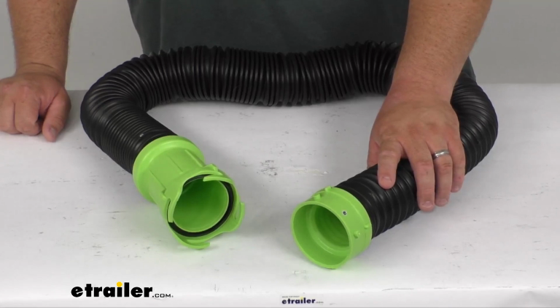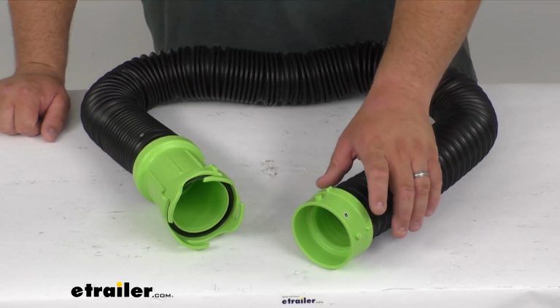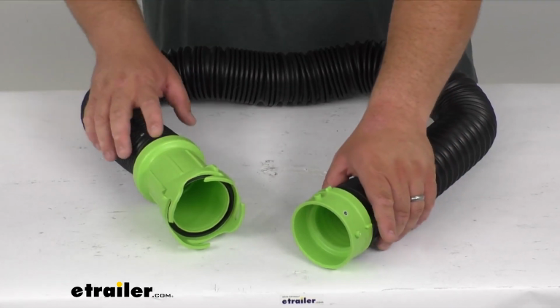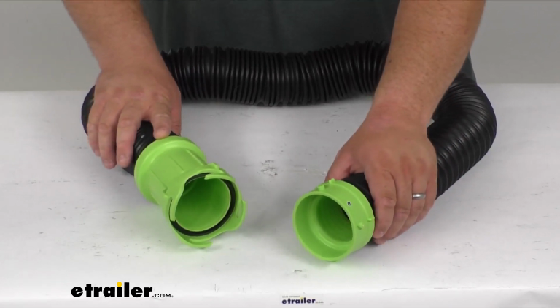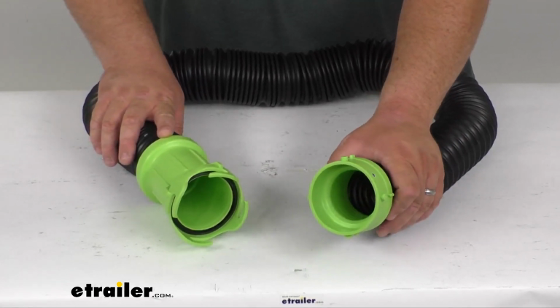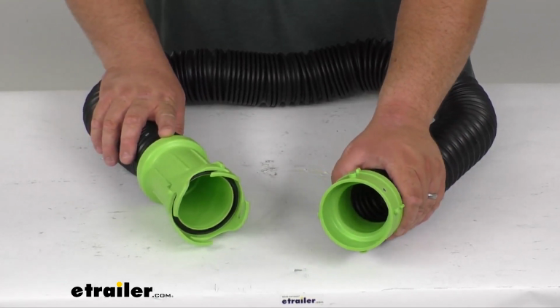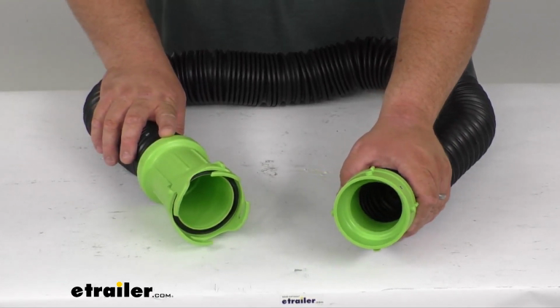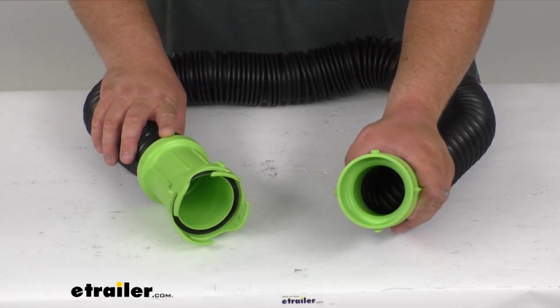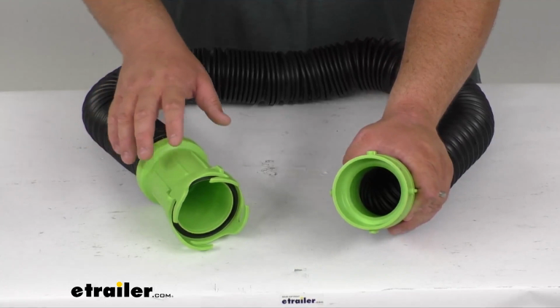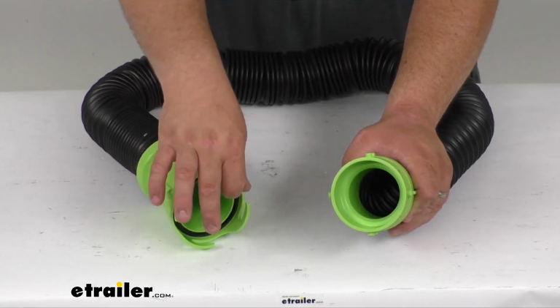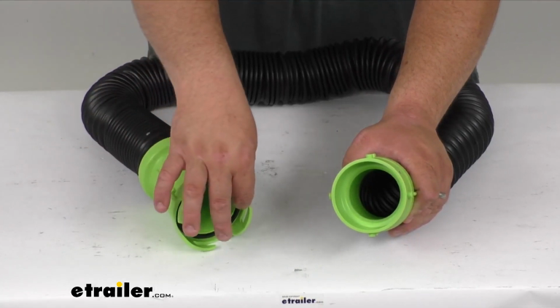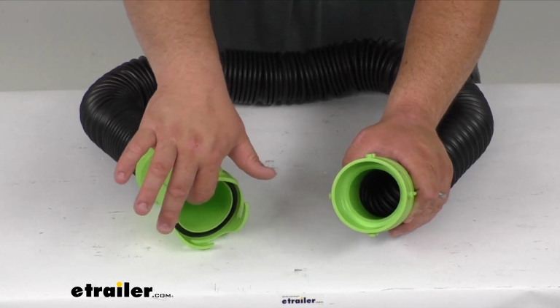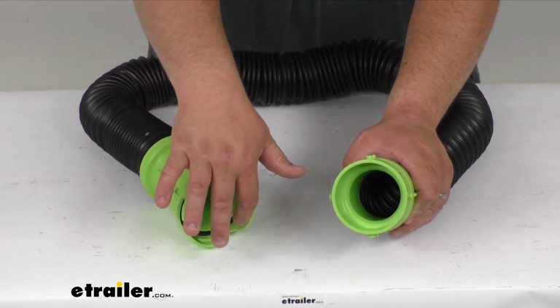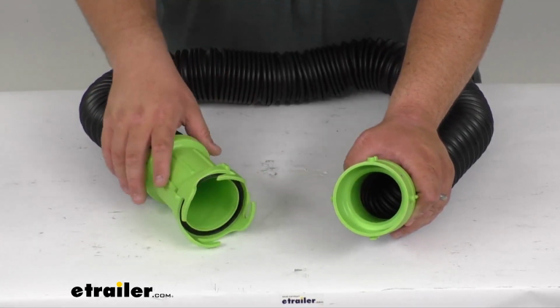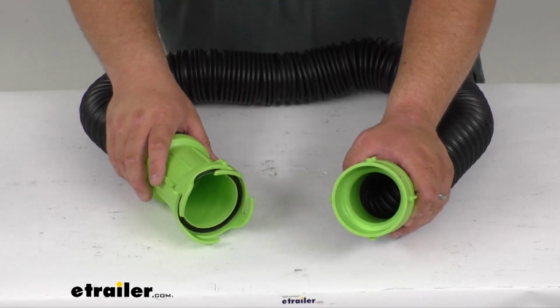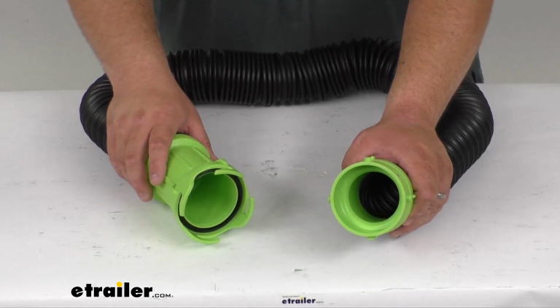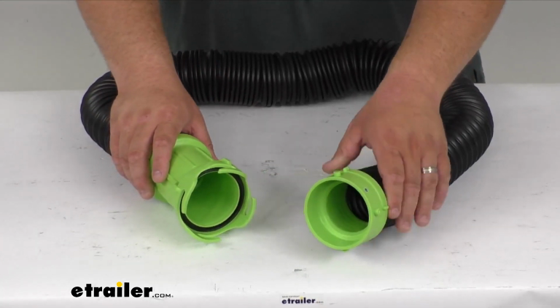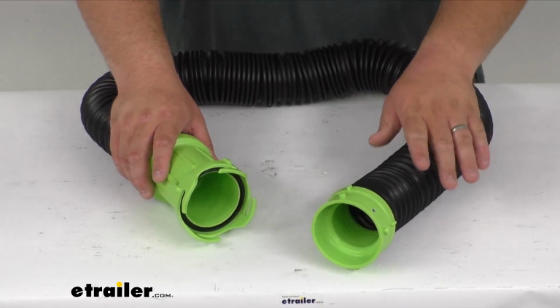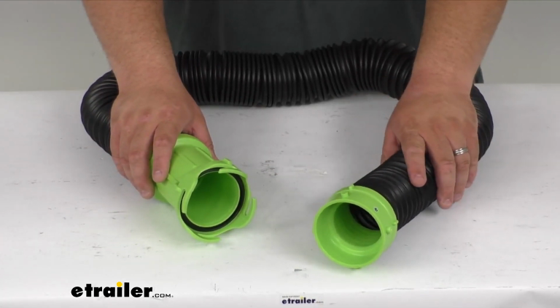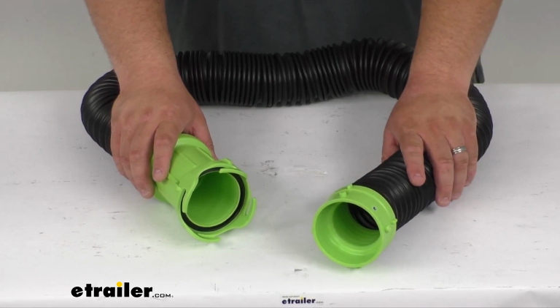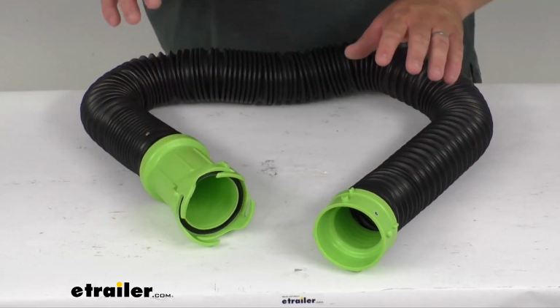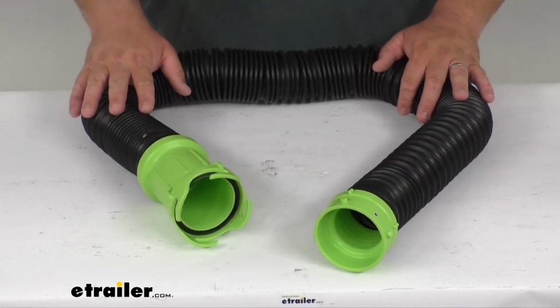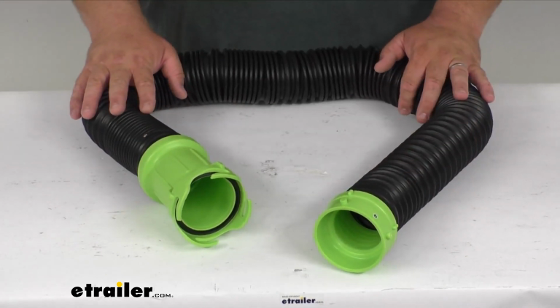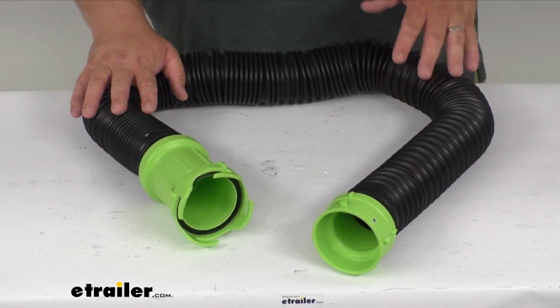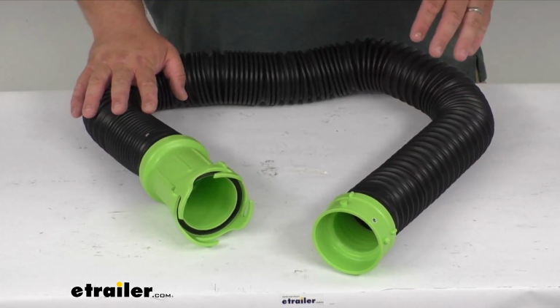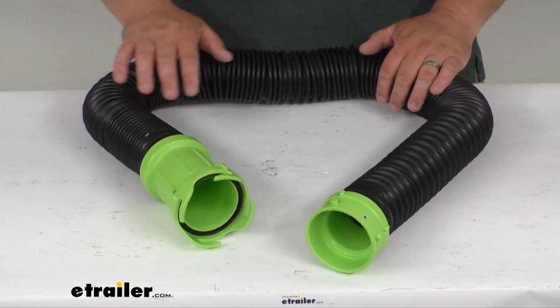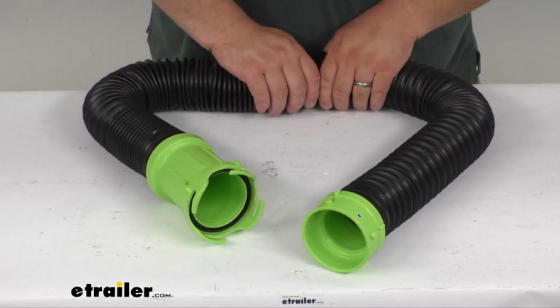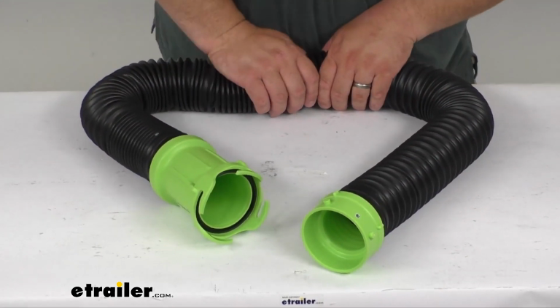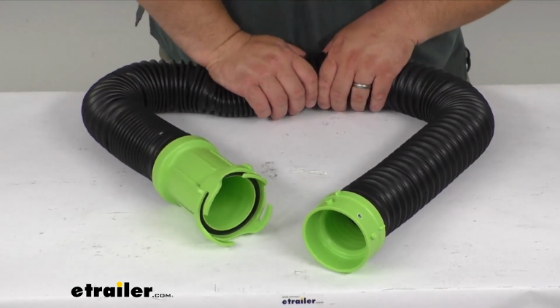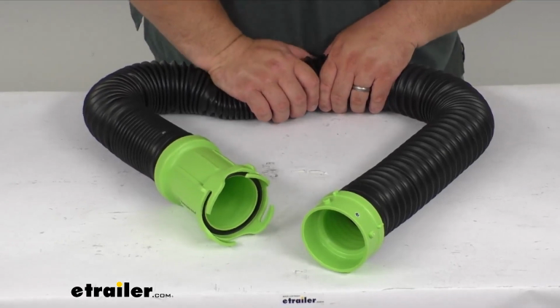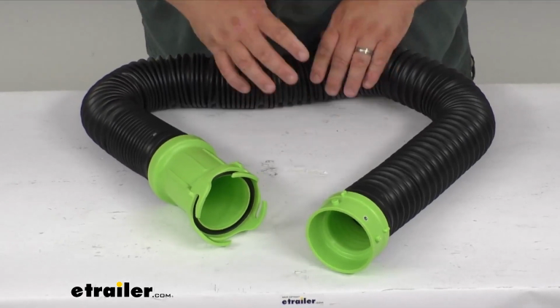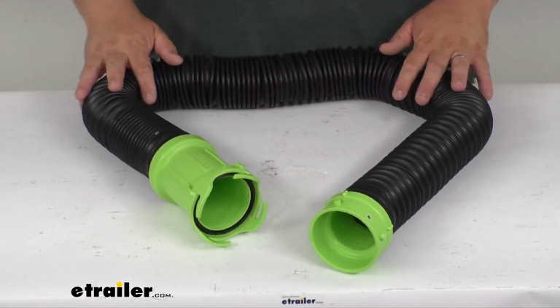It has internal seals built into it that's going to help prevent leaking. You can see that black seal inside of there. It is an extra thick 23 mil TPE, and it's going to resist crushing, punctures, and UV damage.